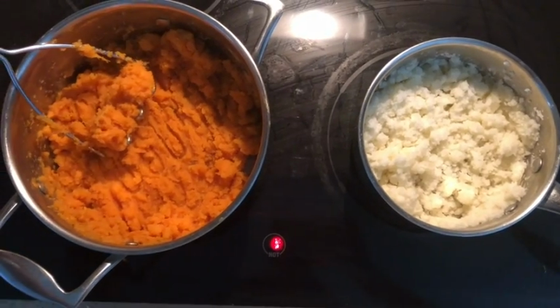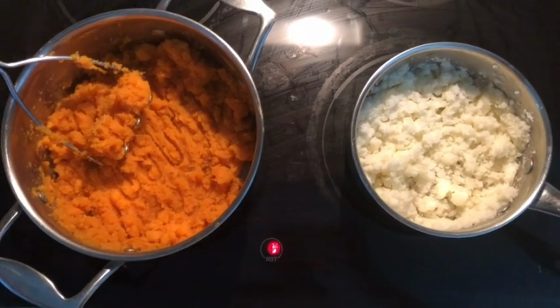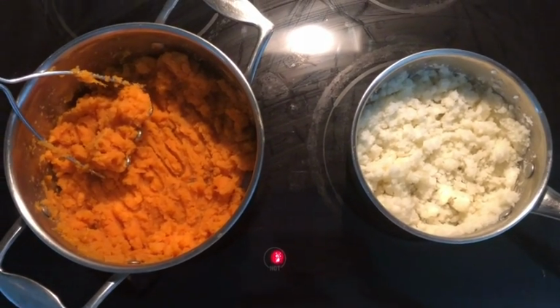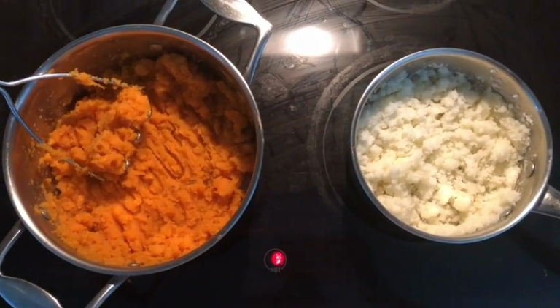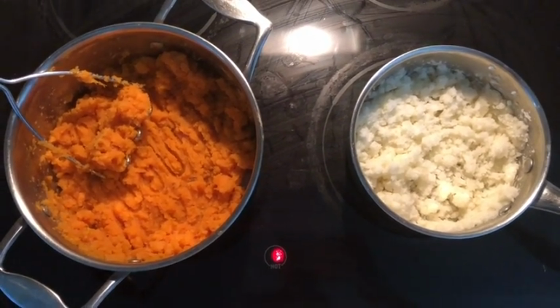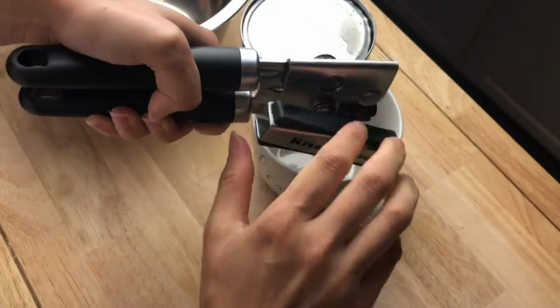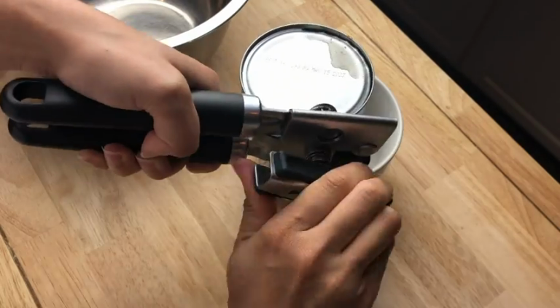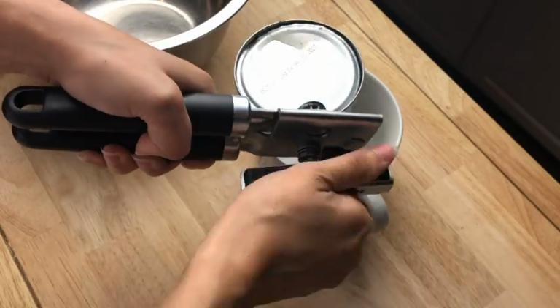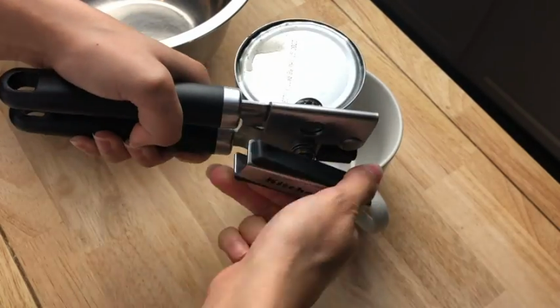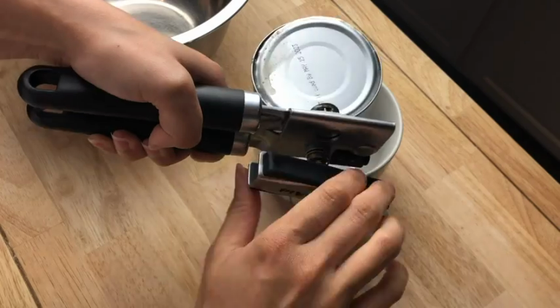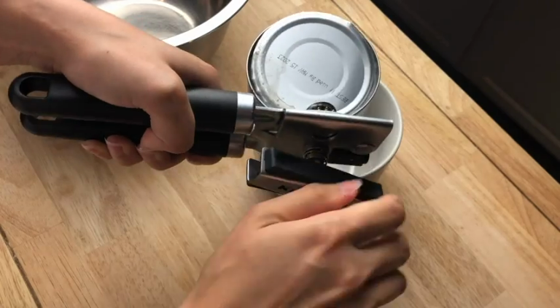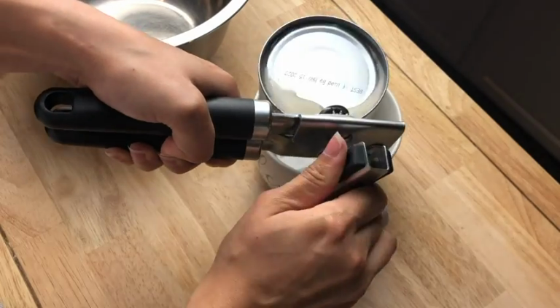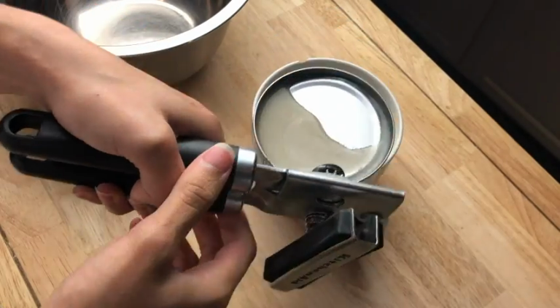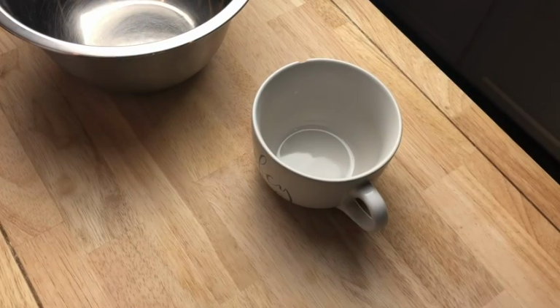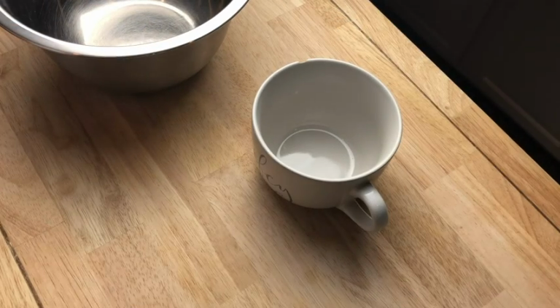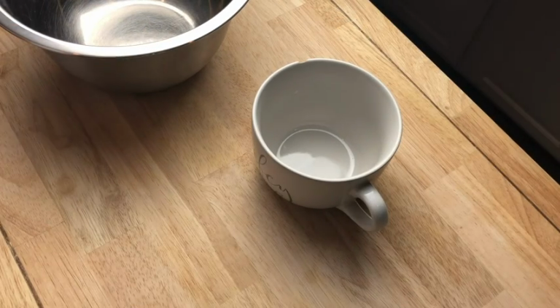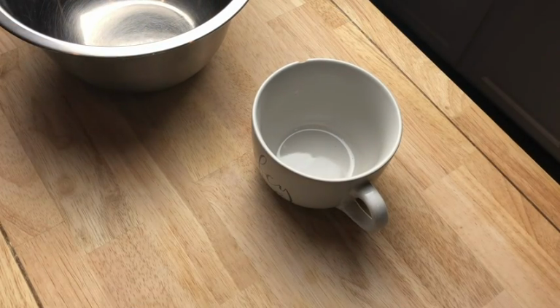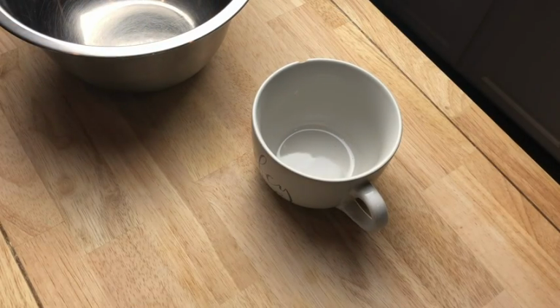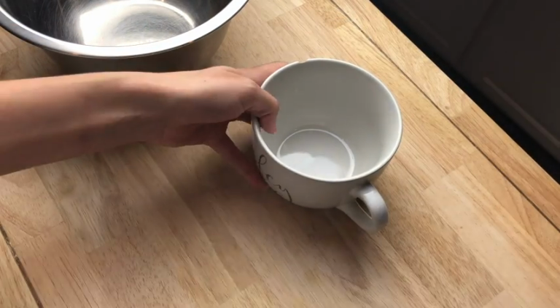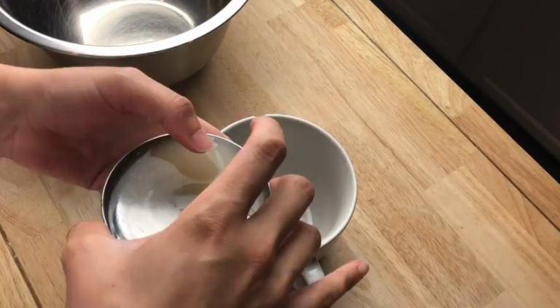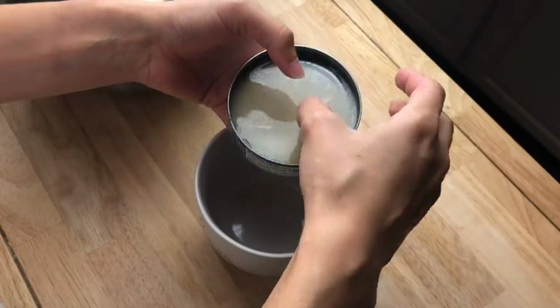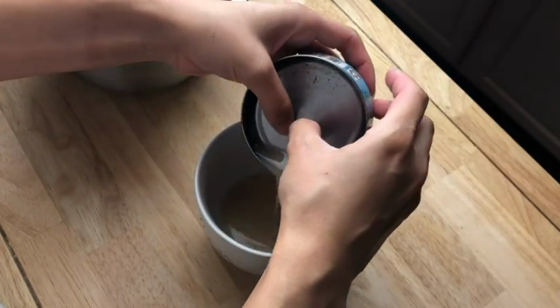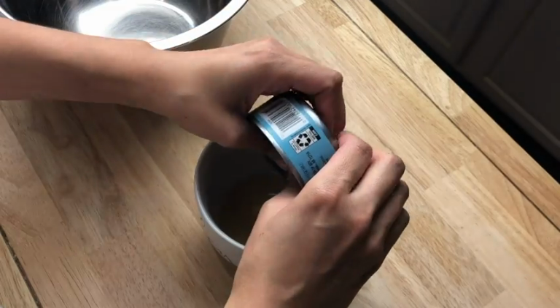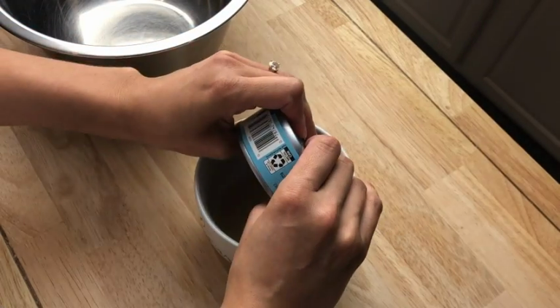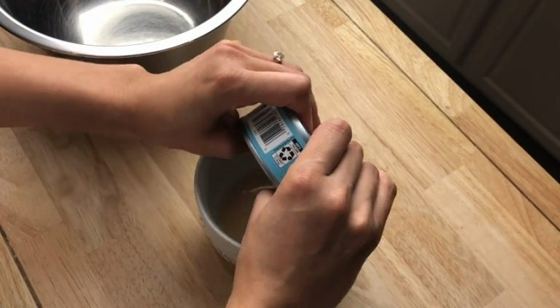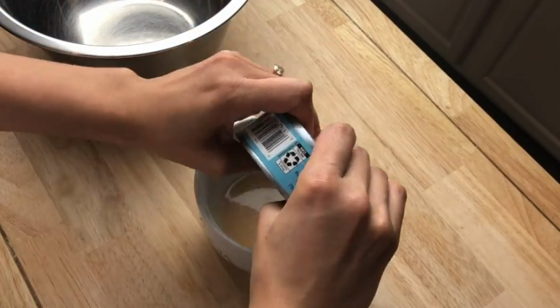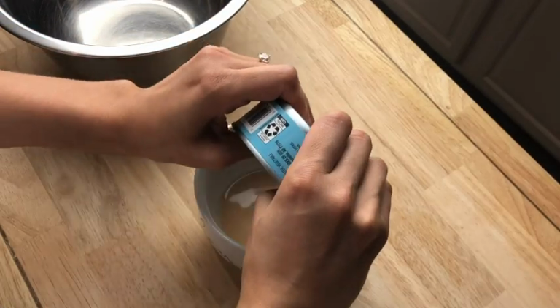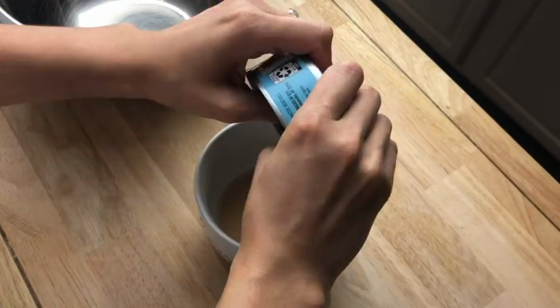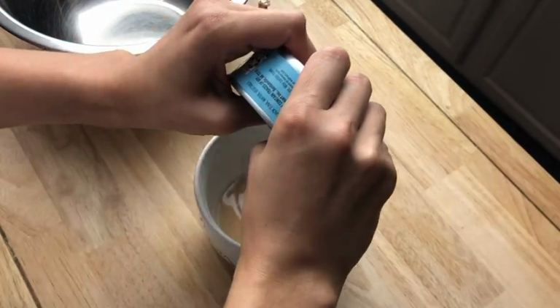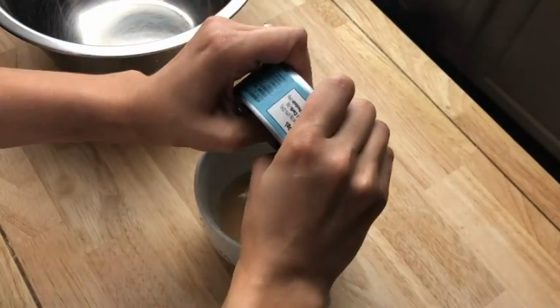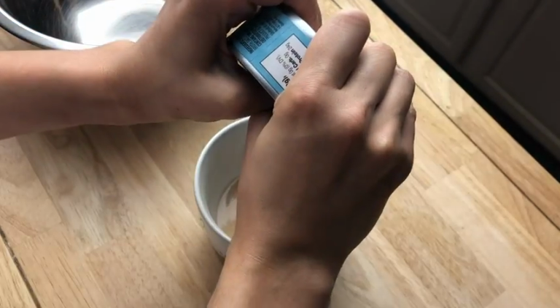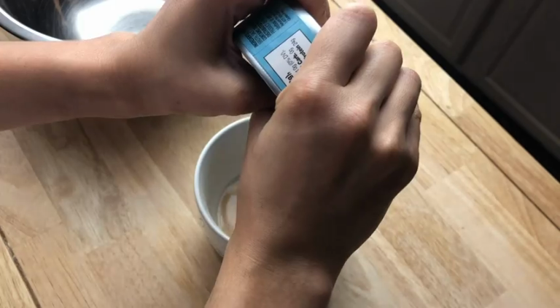After your potatoes are cooked, you're going to strain out the water and mash them up with a masher. Next, take your can of tuna and separate the tuna juice from the tuna — put the juice in a separate bowl and save that for later.